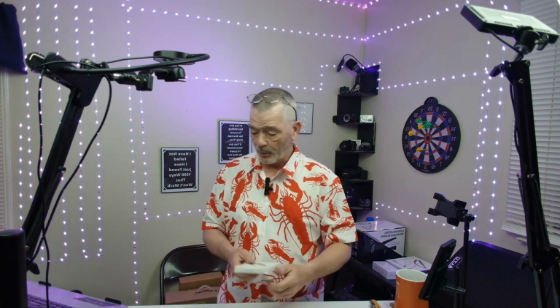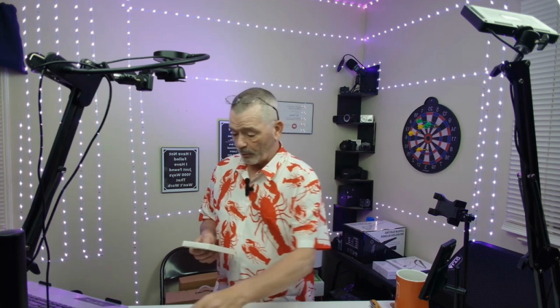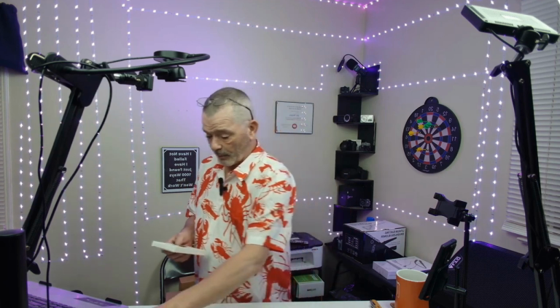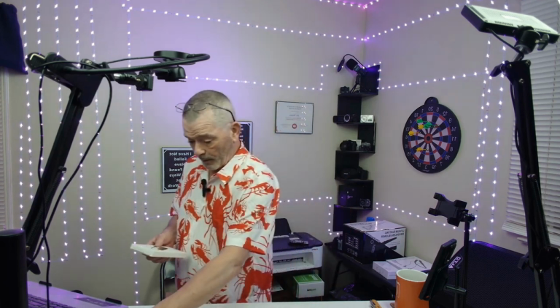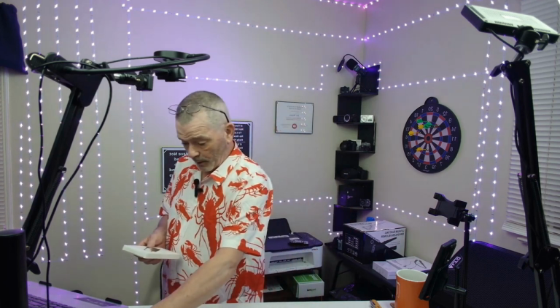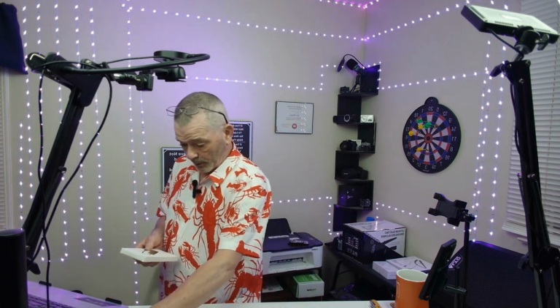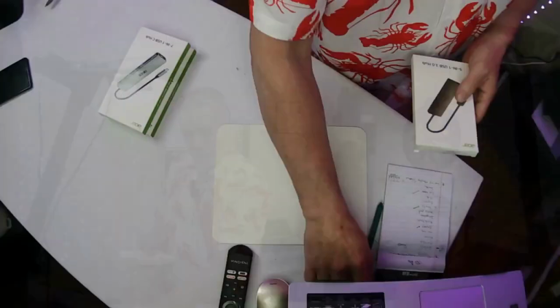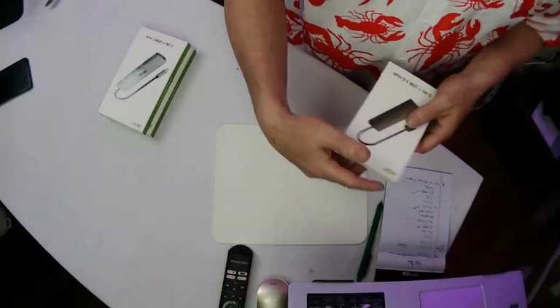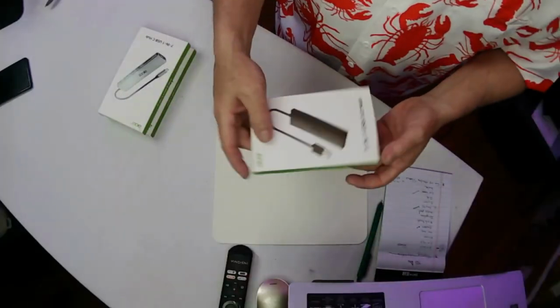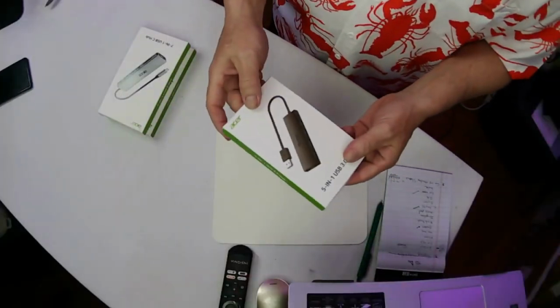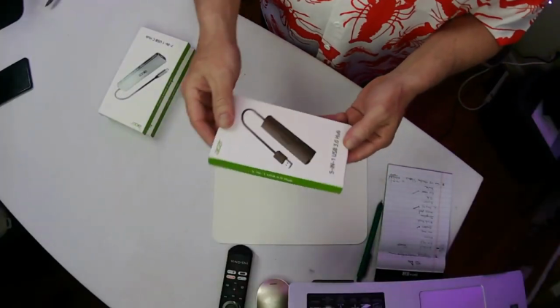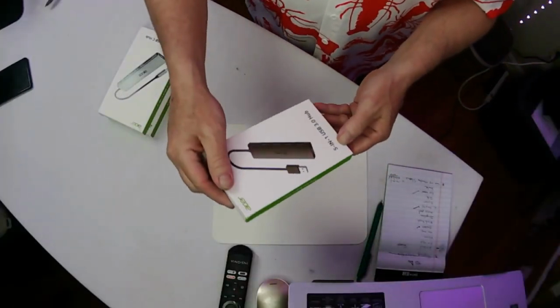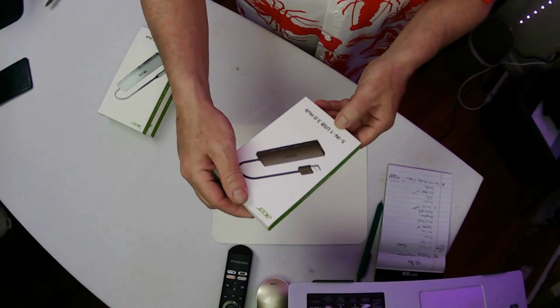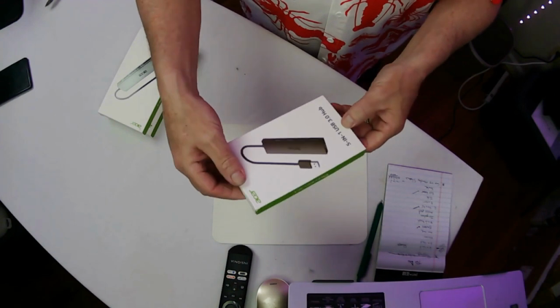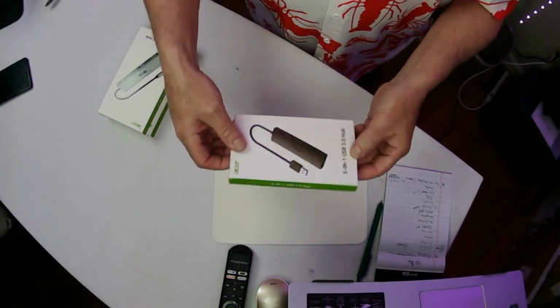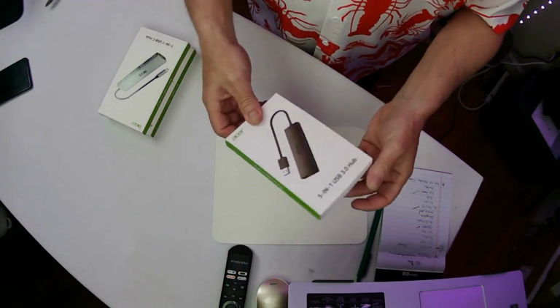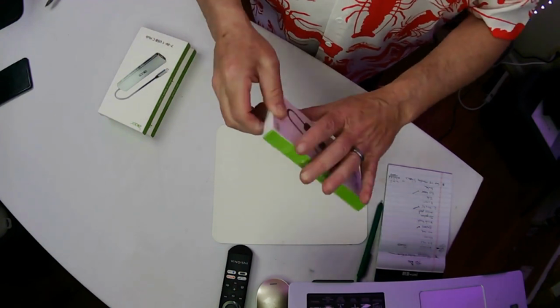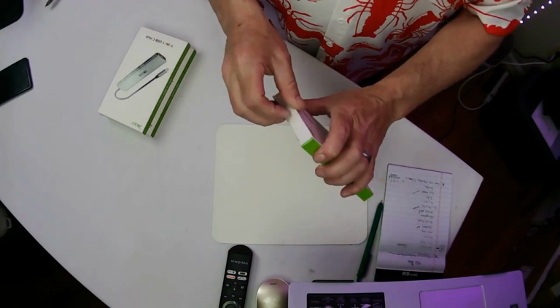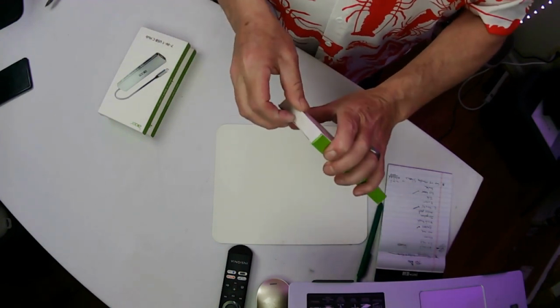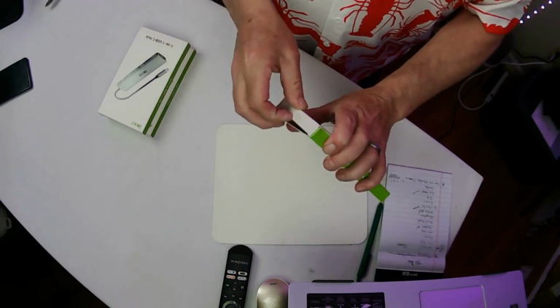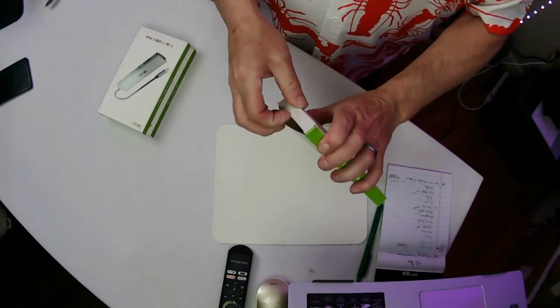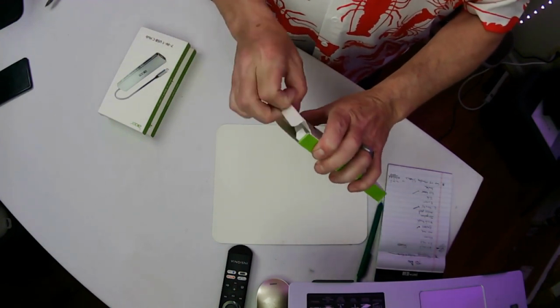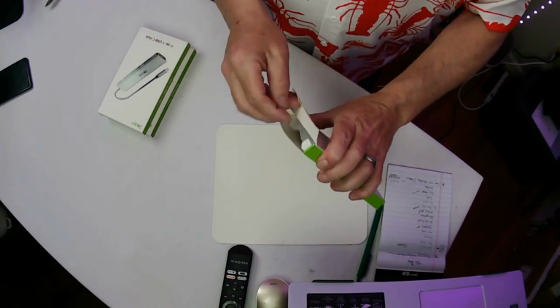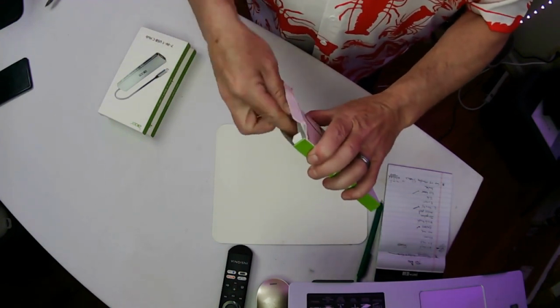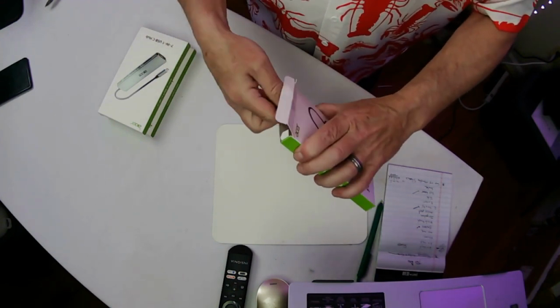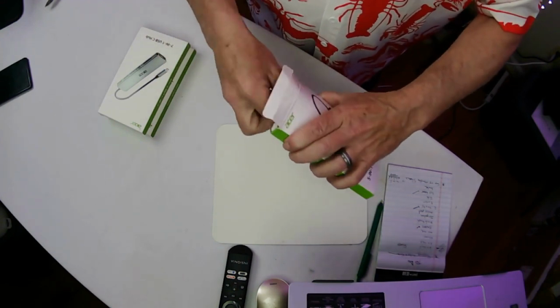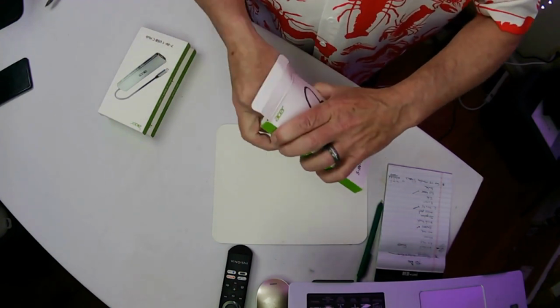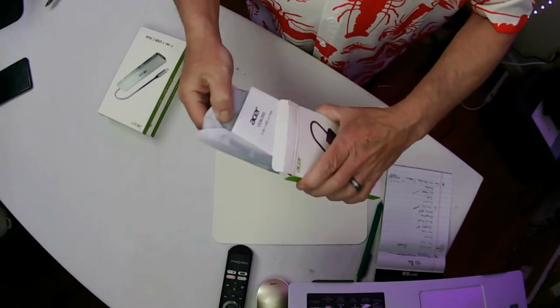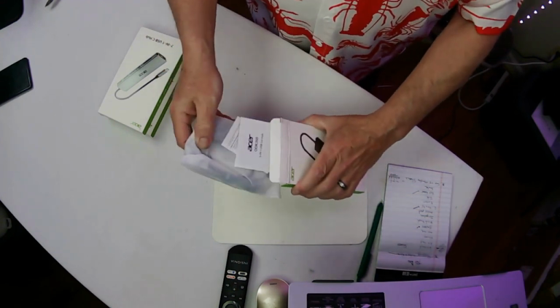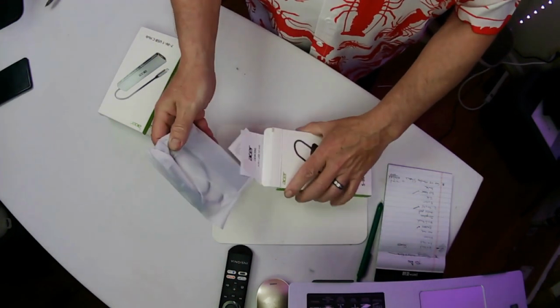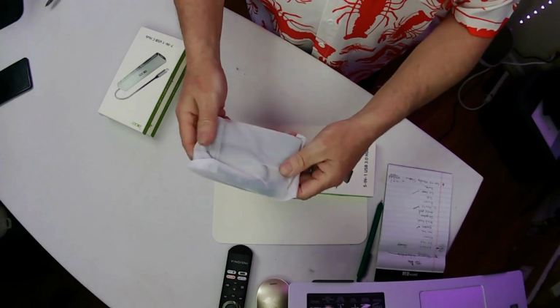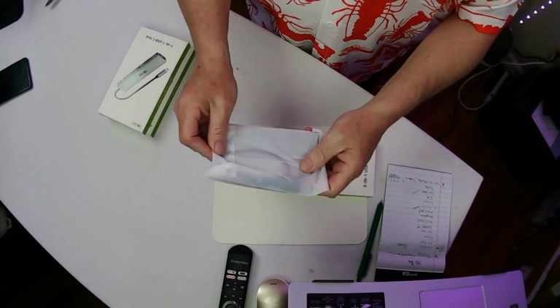Let's go to the overhead and check it out. So this one is the 5-in-1 USB 3.0. All right, let's check her out.